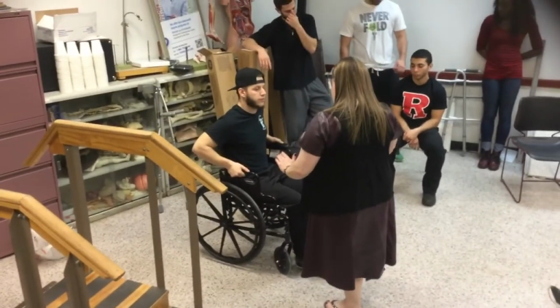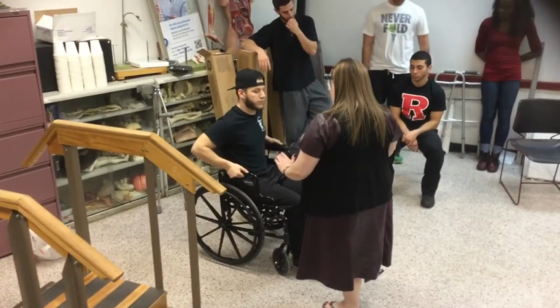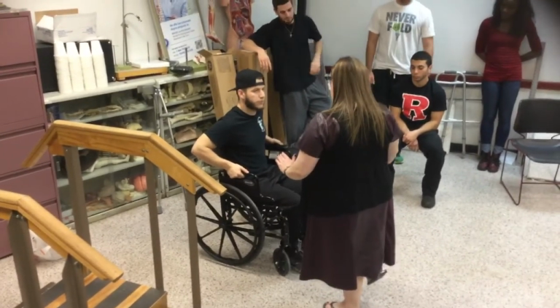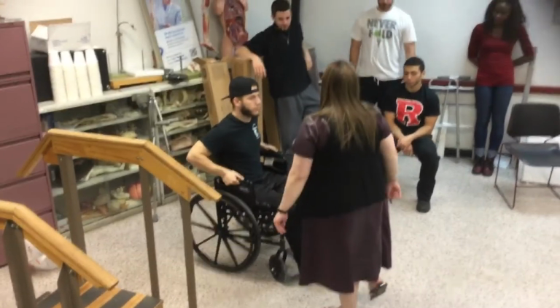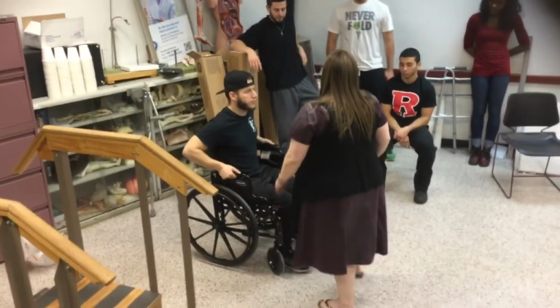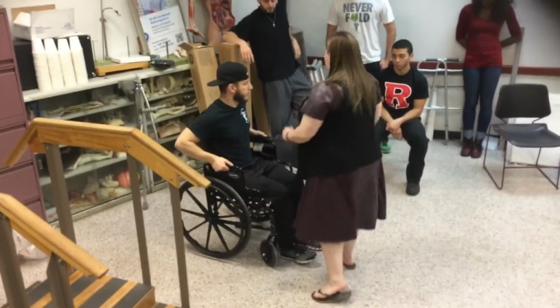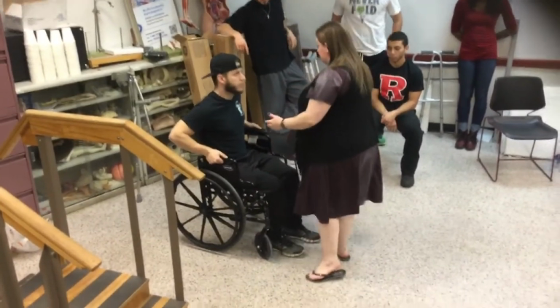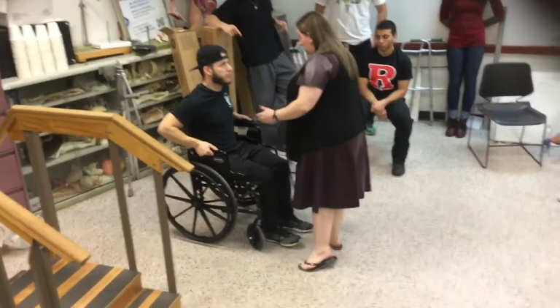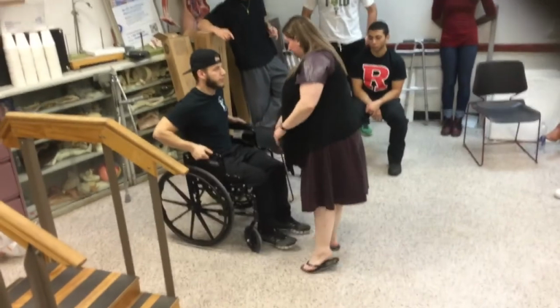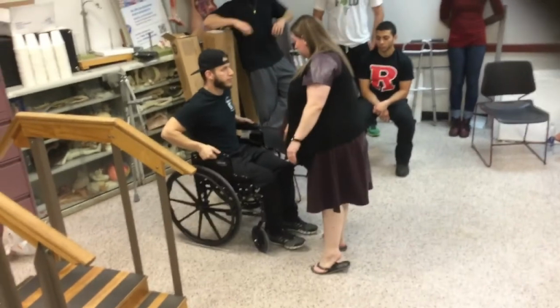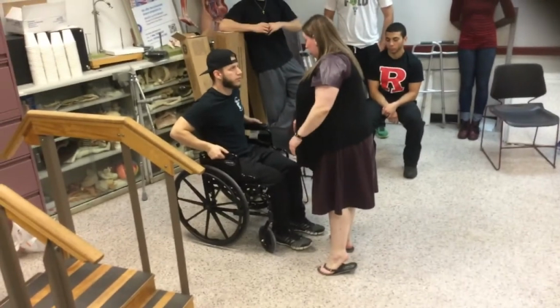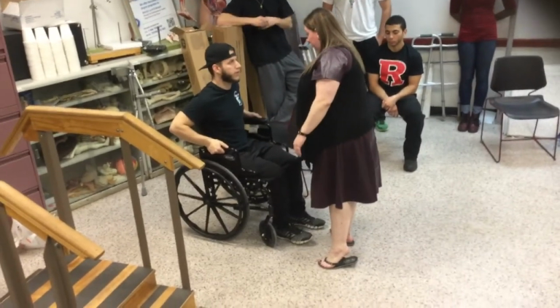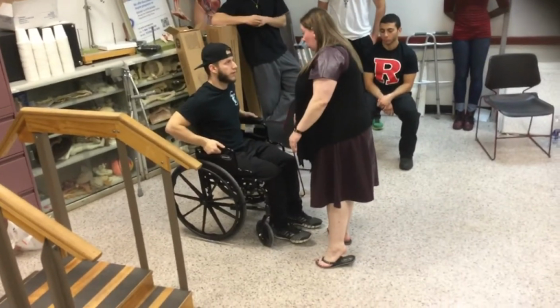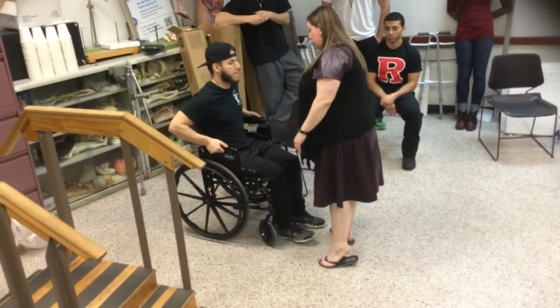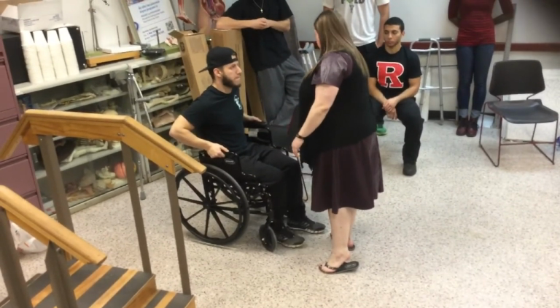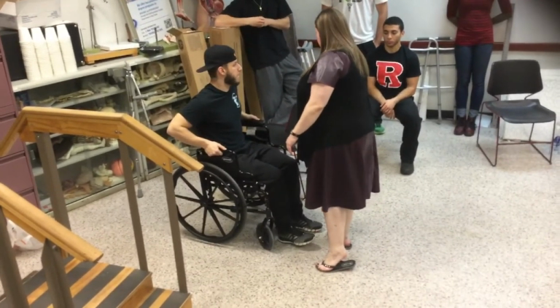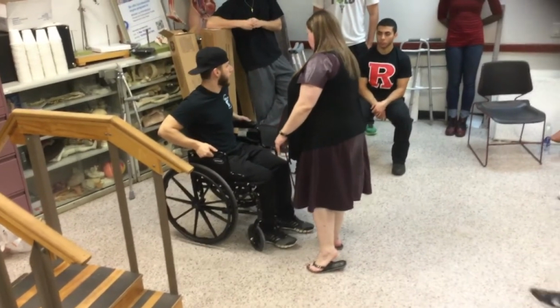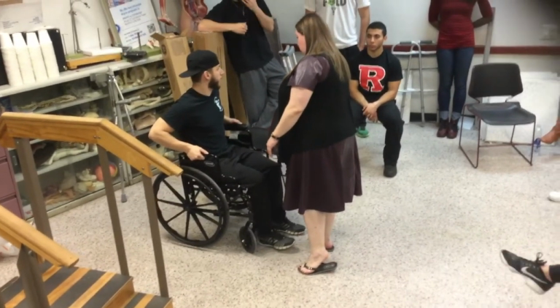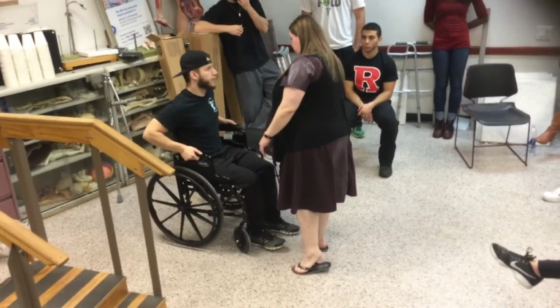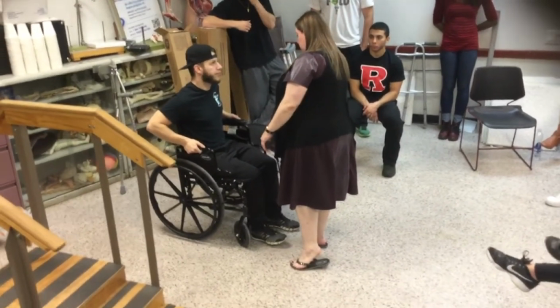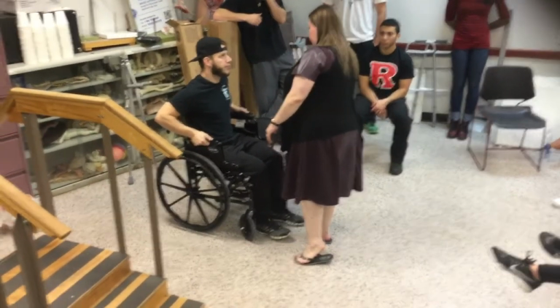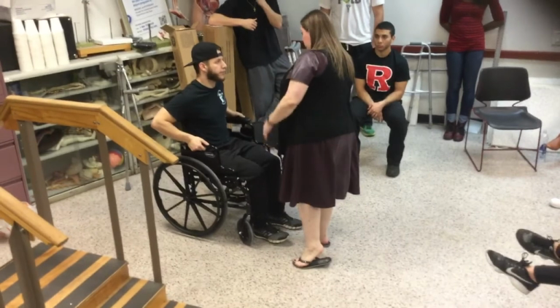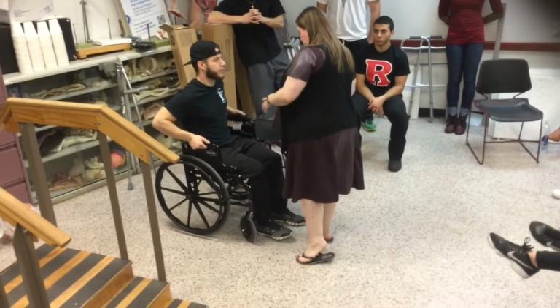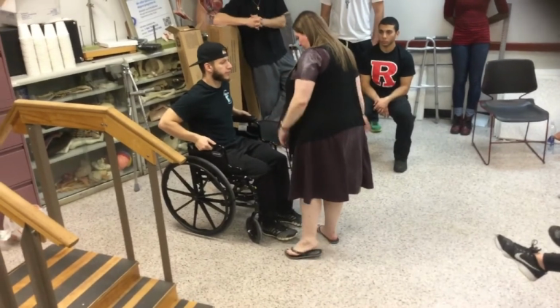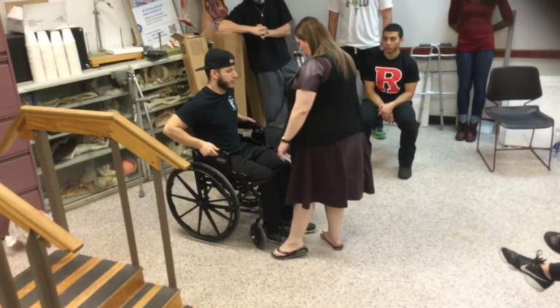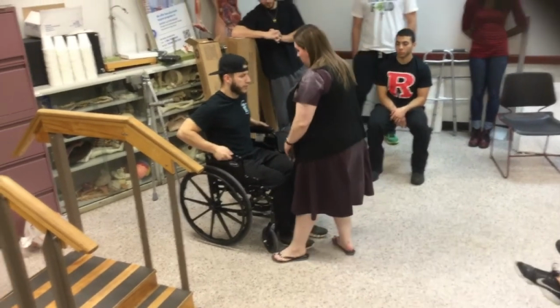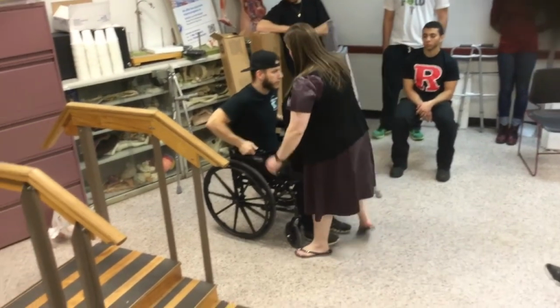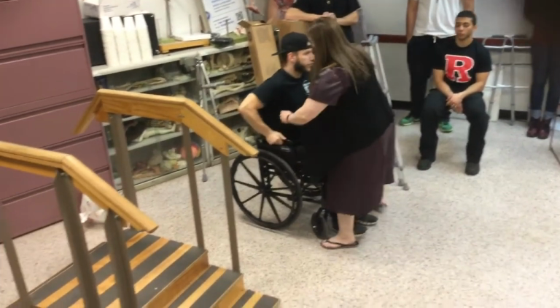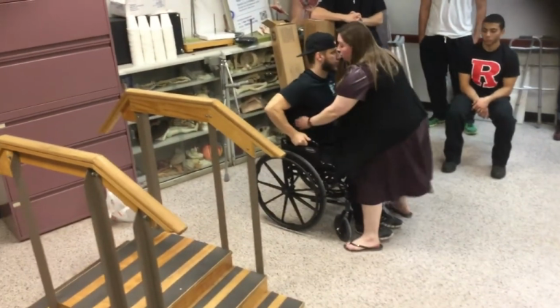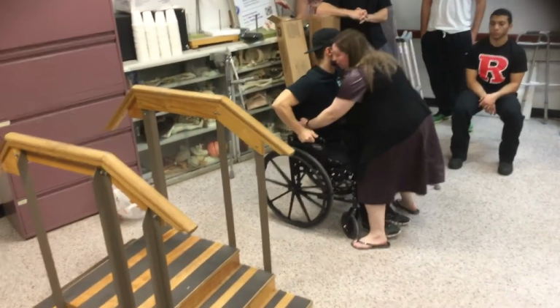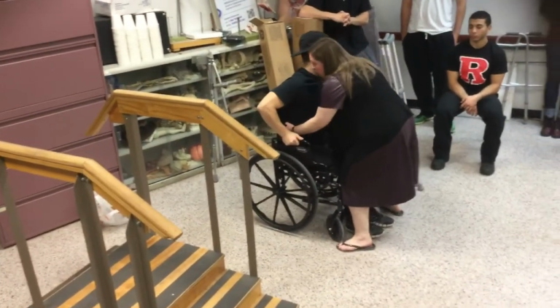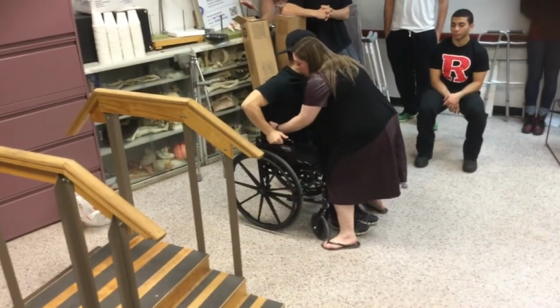Look at mine. So when we stand up, you're going to be standing on only the left leg. I'm going to help you and we're going to put these underneath you so you have a basic support. On the count of three, we're going to move forward.